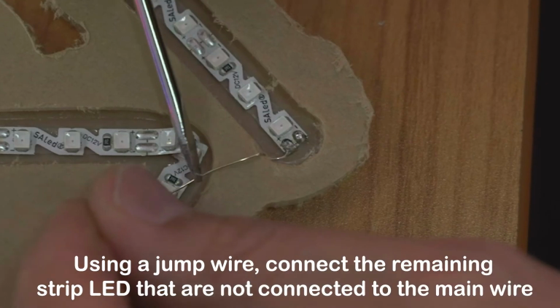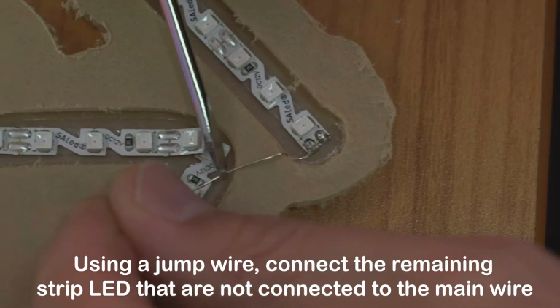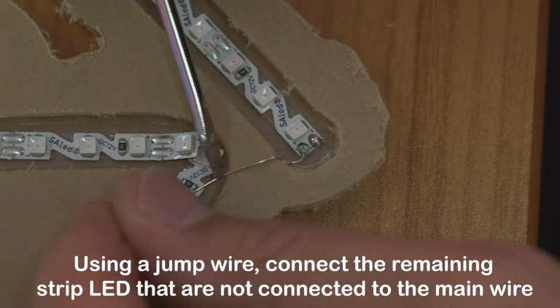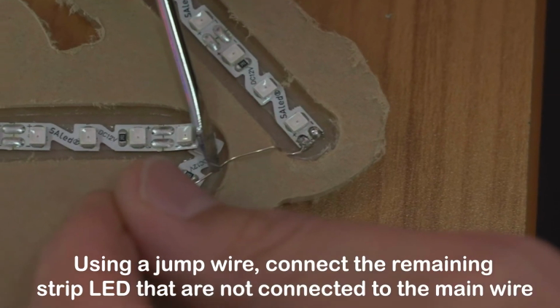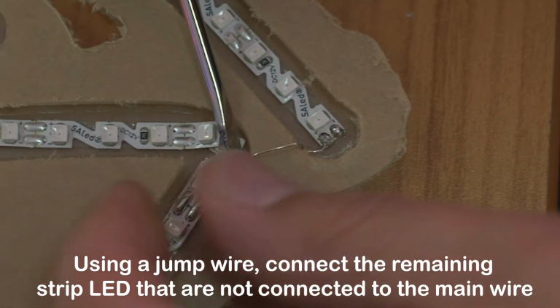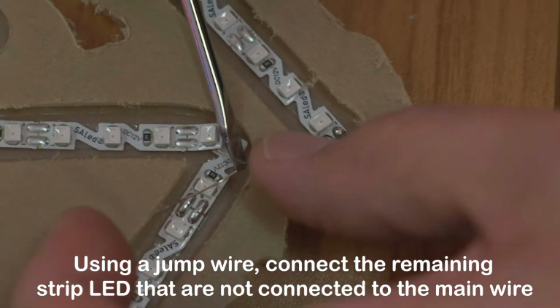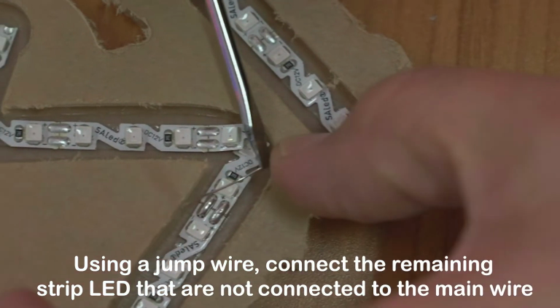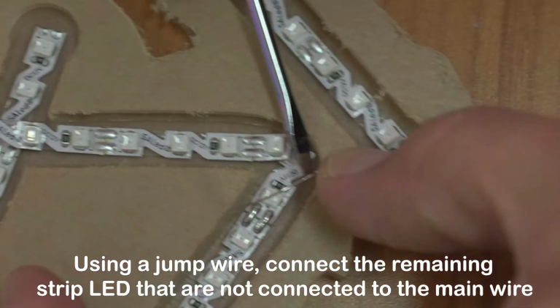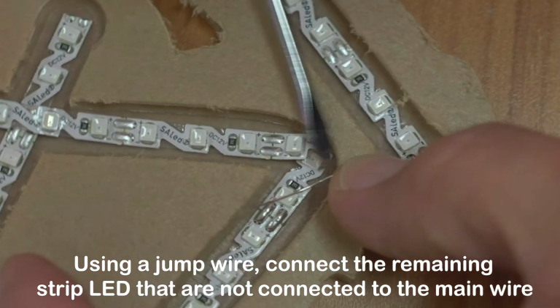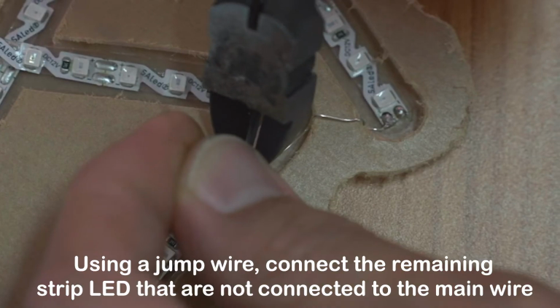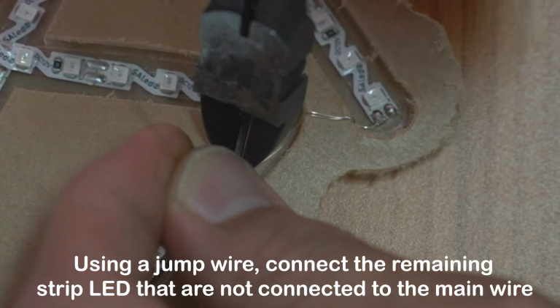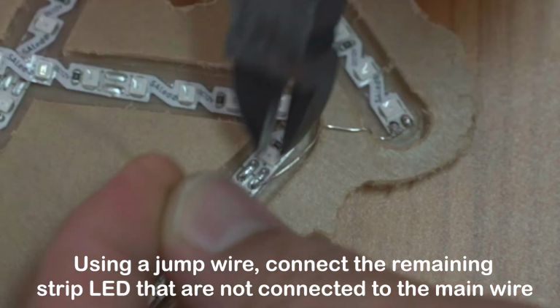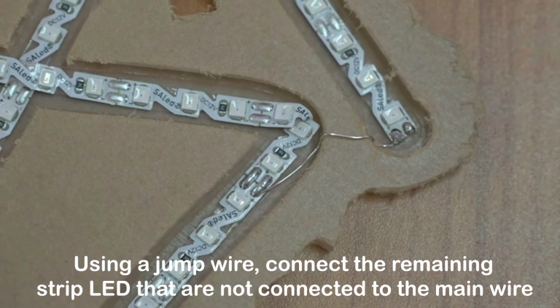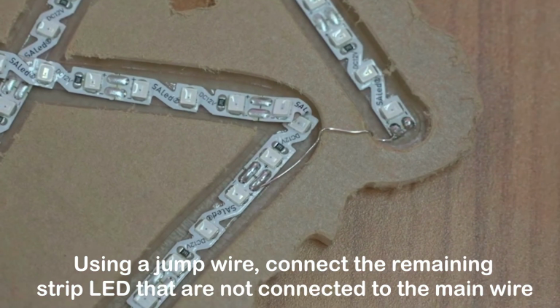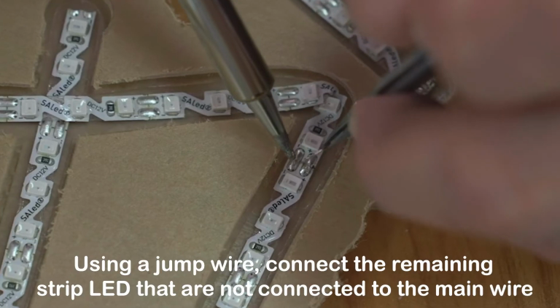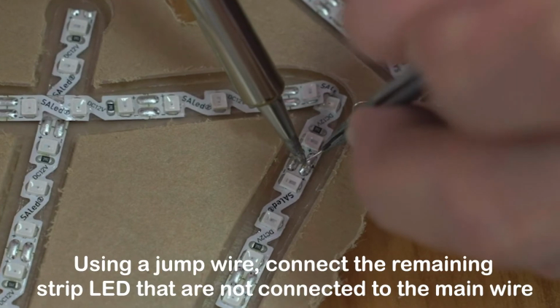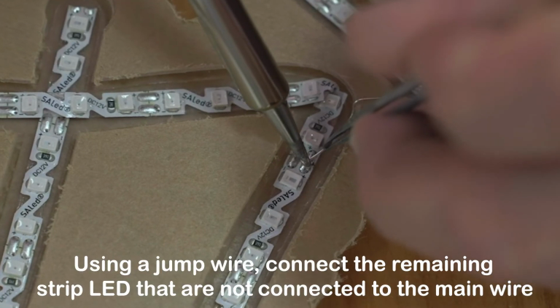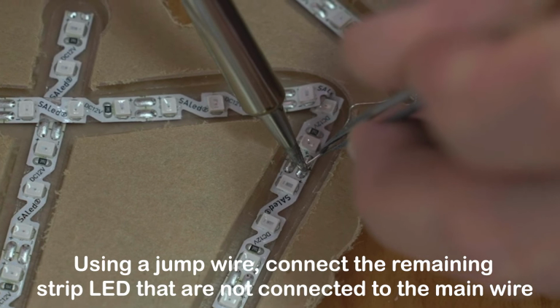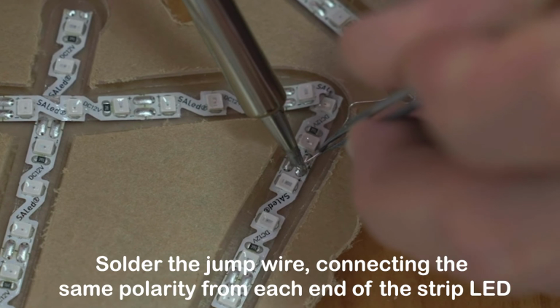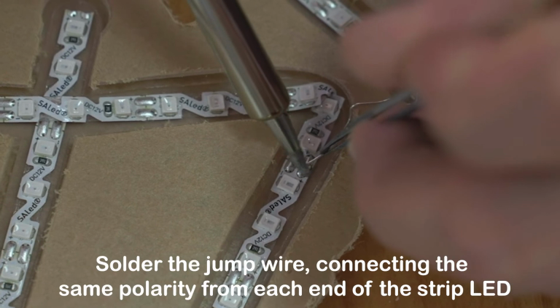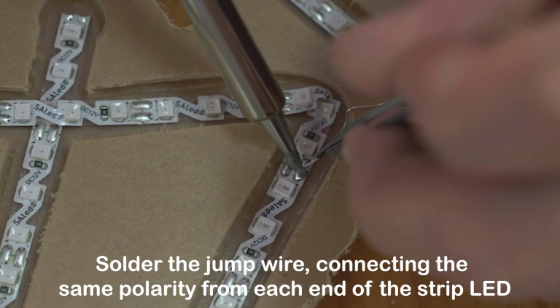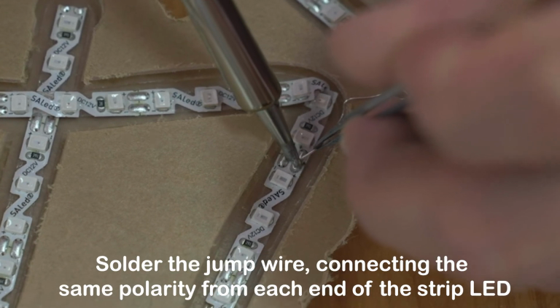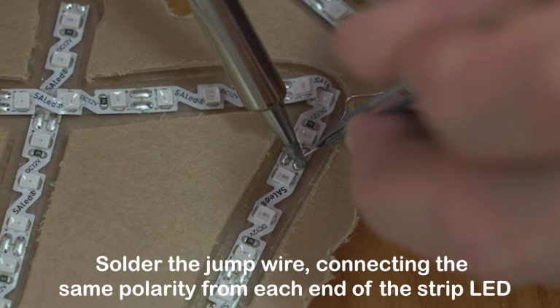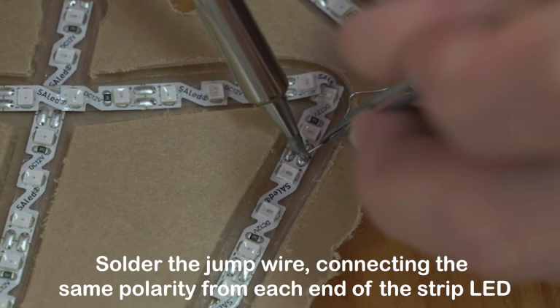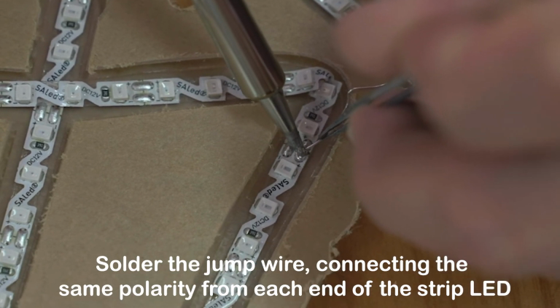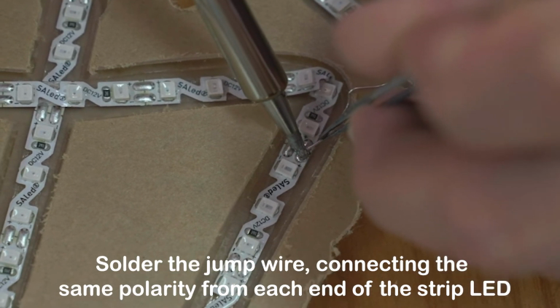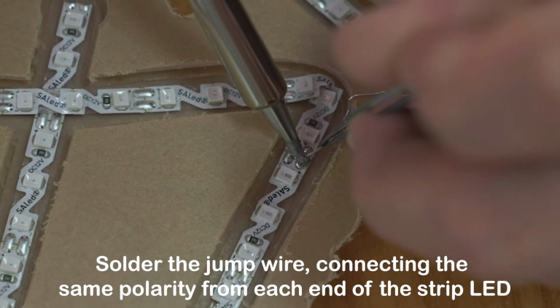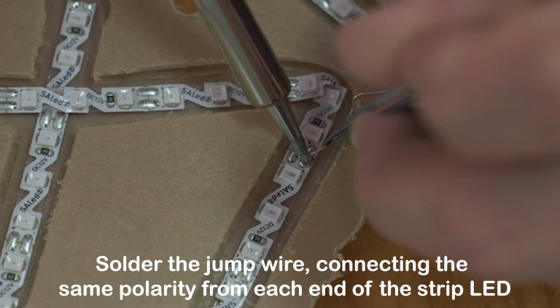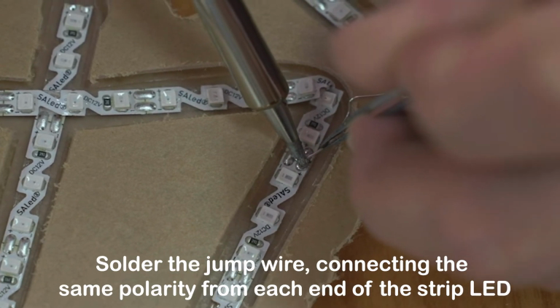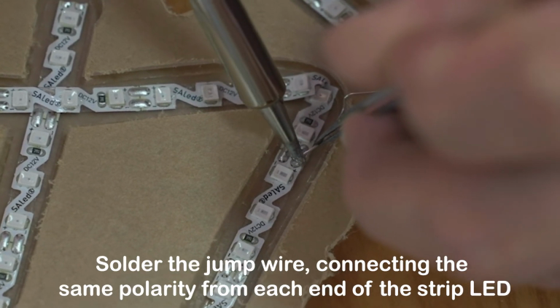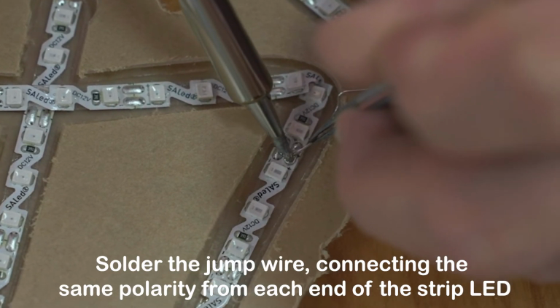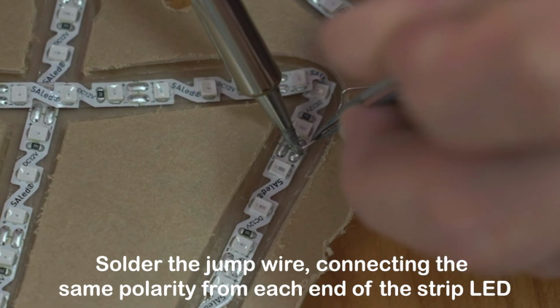Using a jump wire, connect the remaining strip LEDs that are not connected to the main wire. Solder the jump wire, connecting the same polarity from each end of the strip LED.